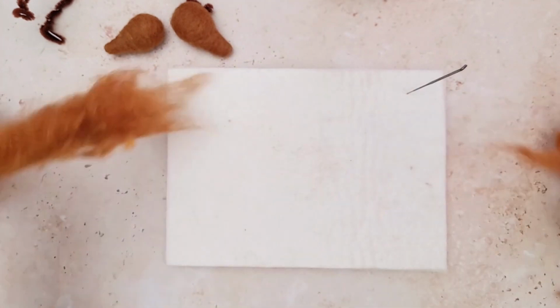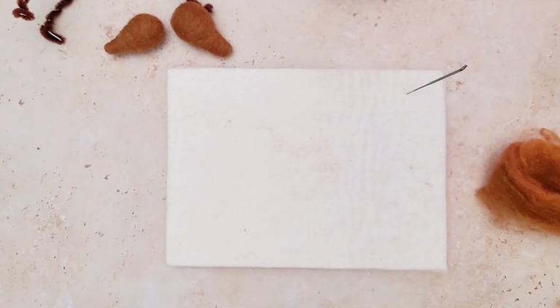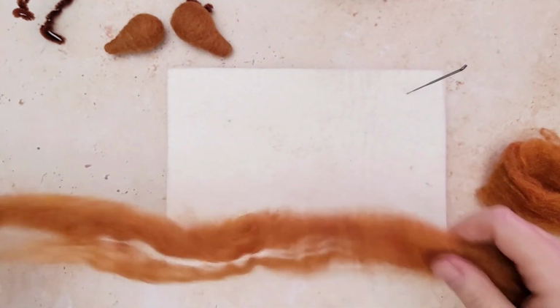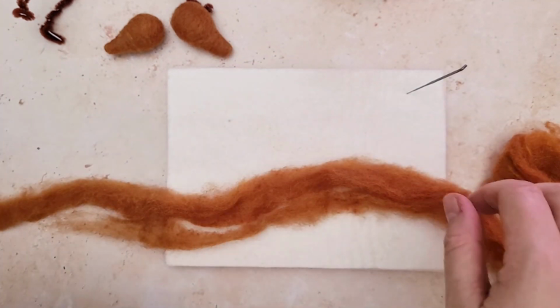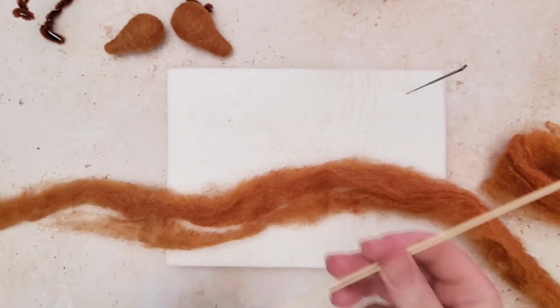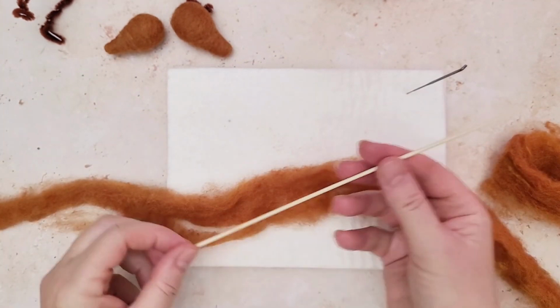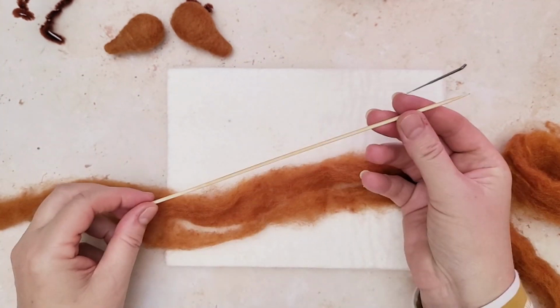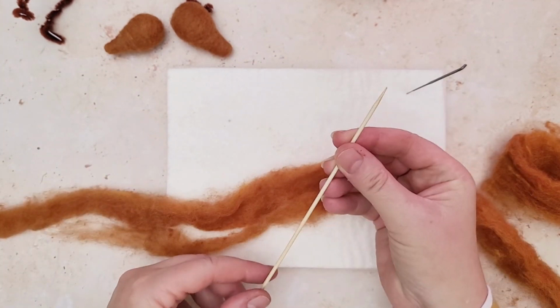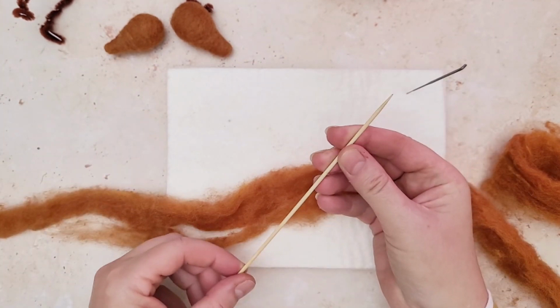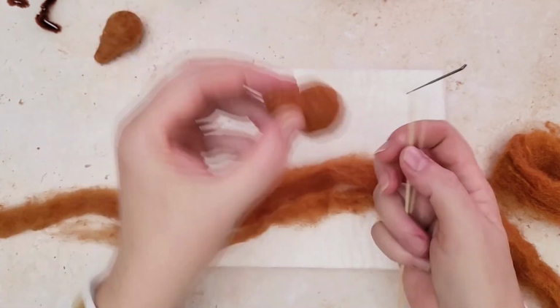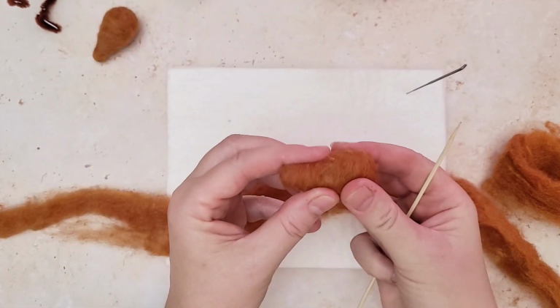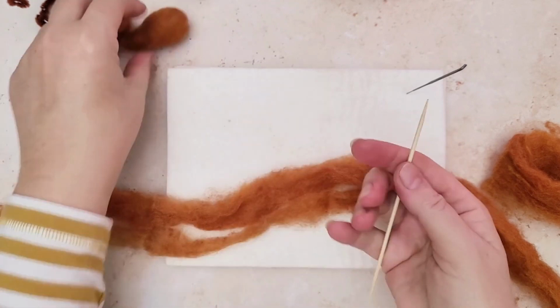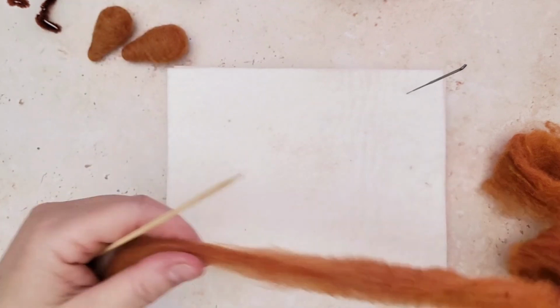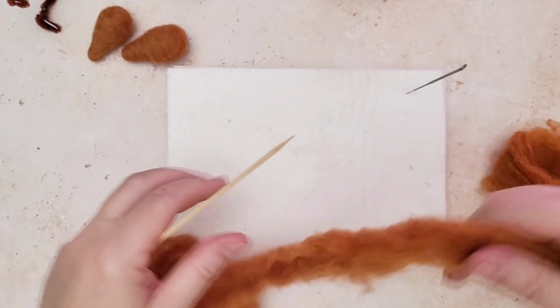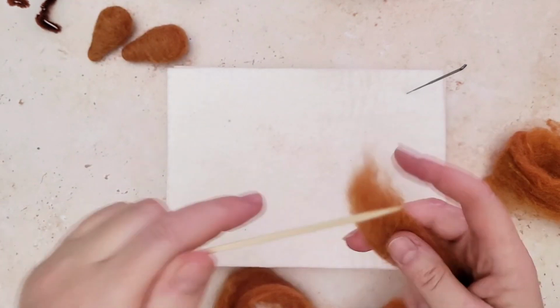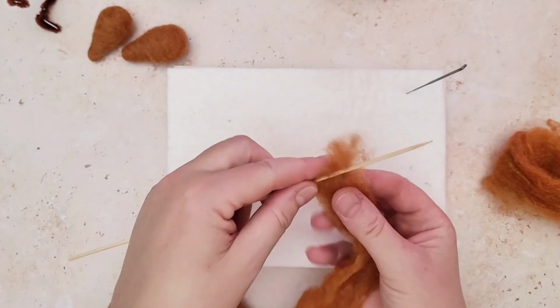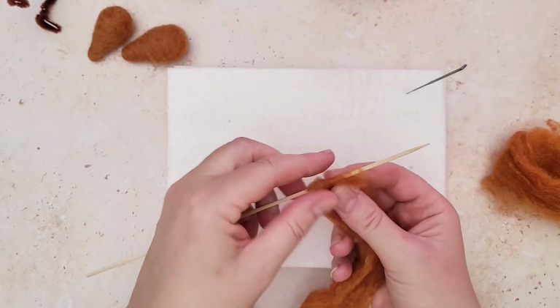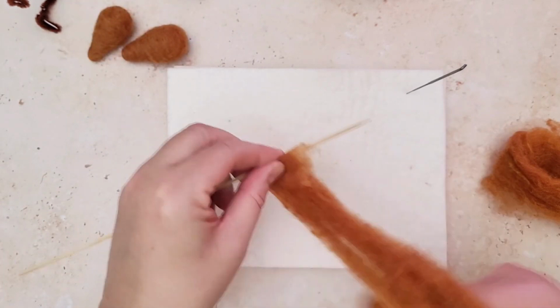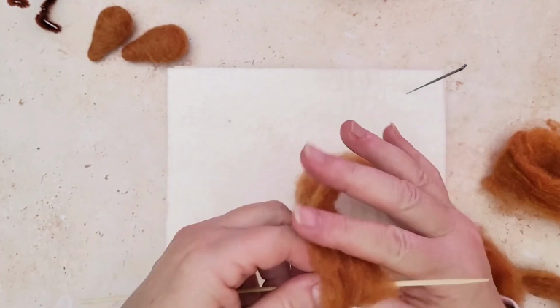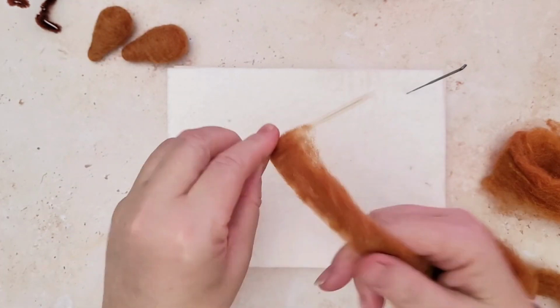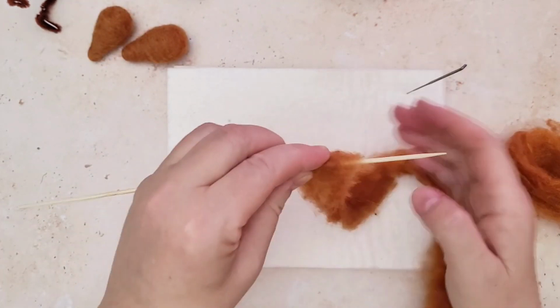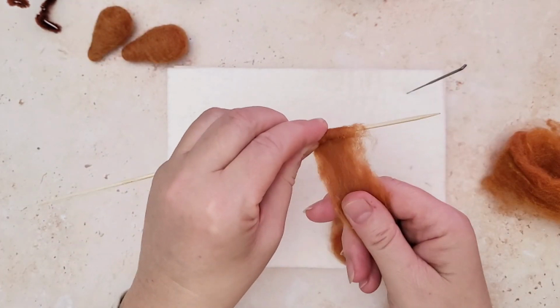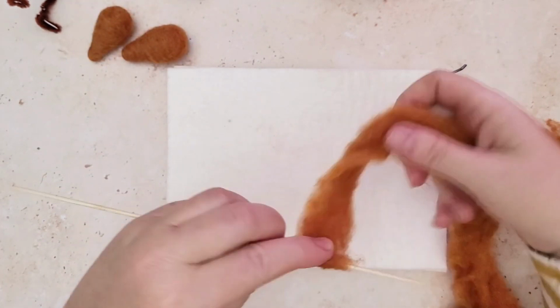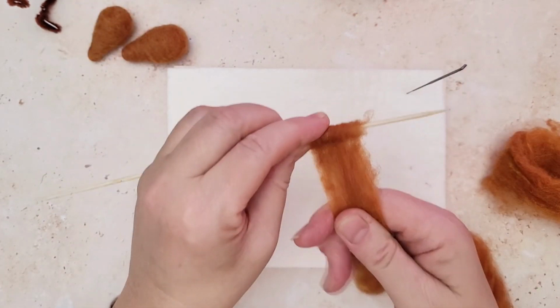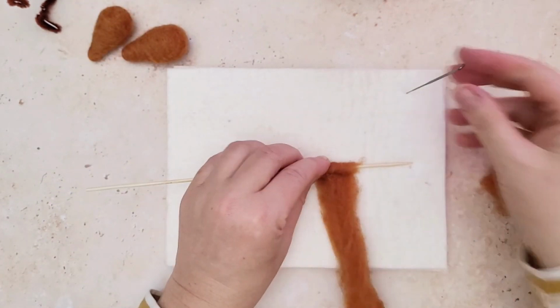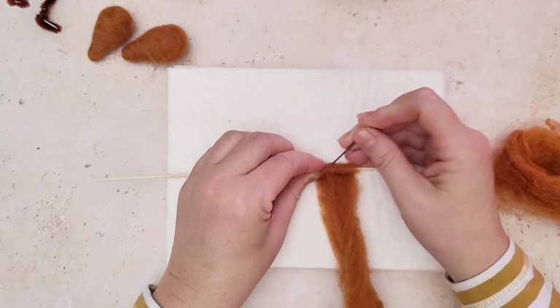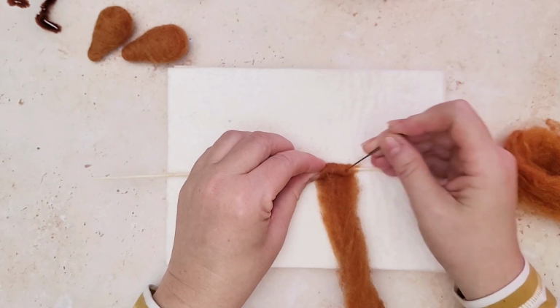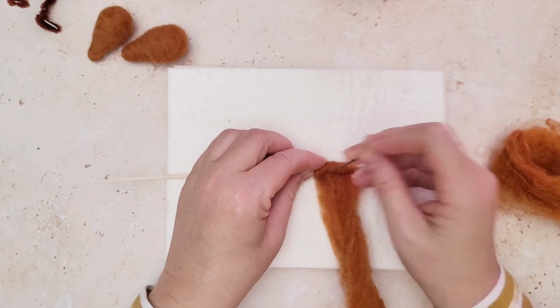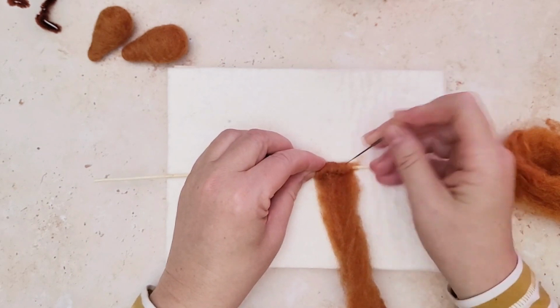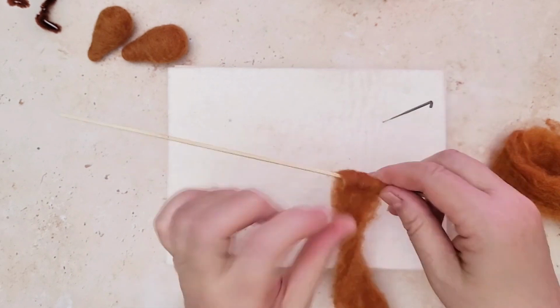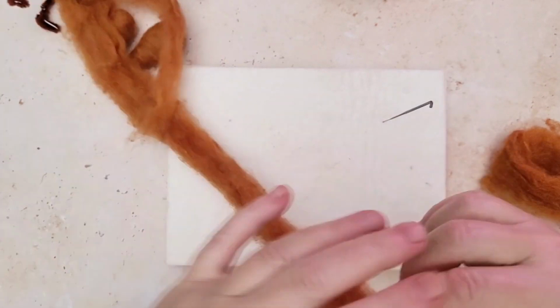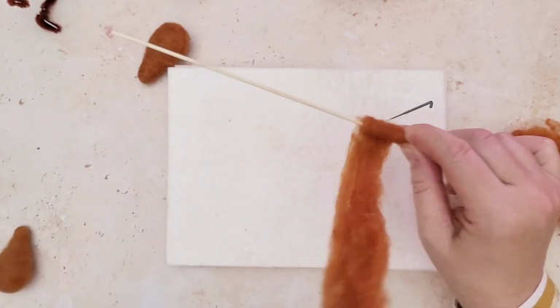Using one of my favorite tools — the wooden barbecue skewer — we are going to make the fox head in two parts. It just makes it easier to put together and get a really good shape.